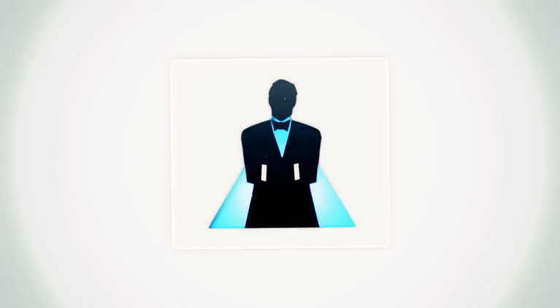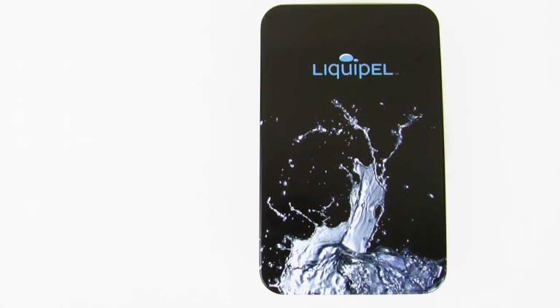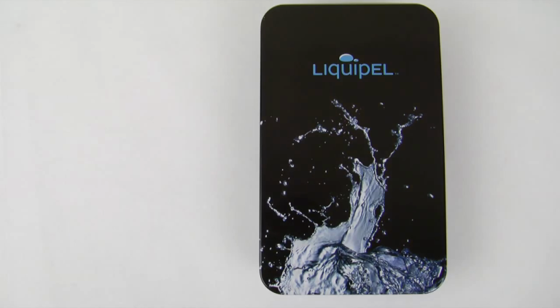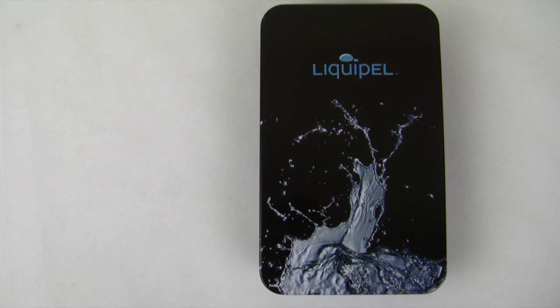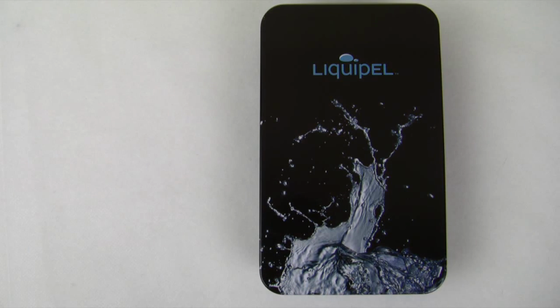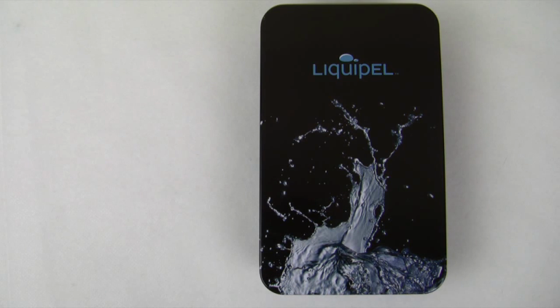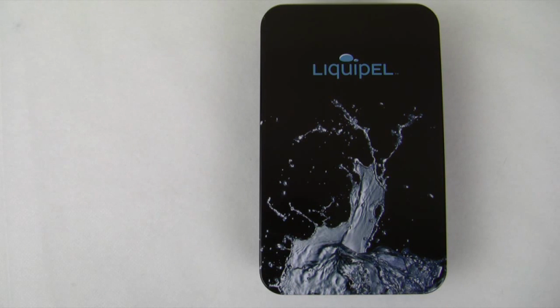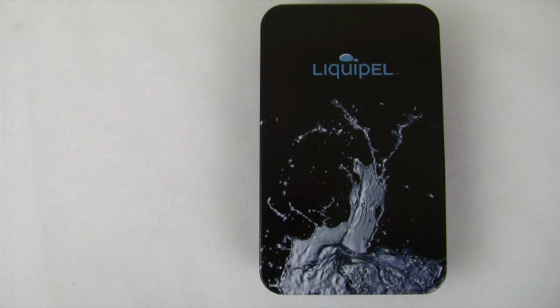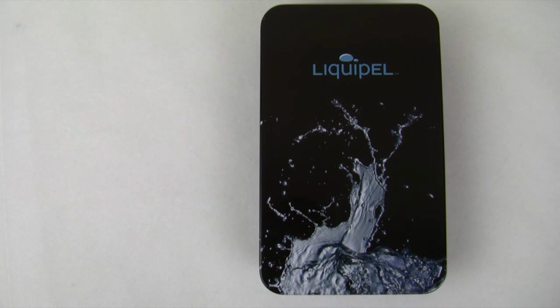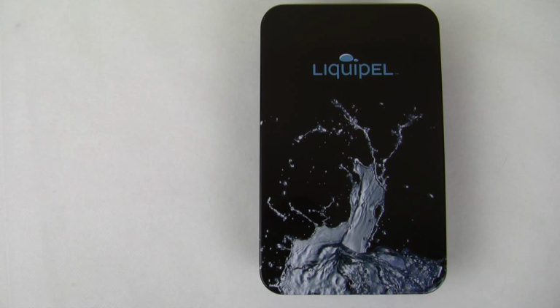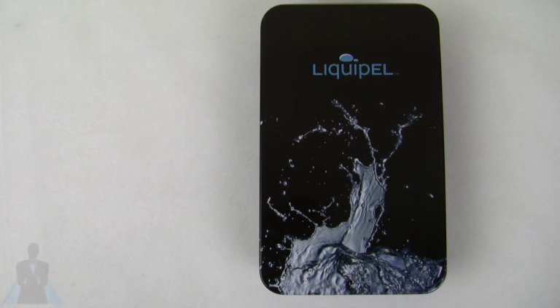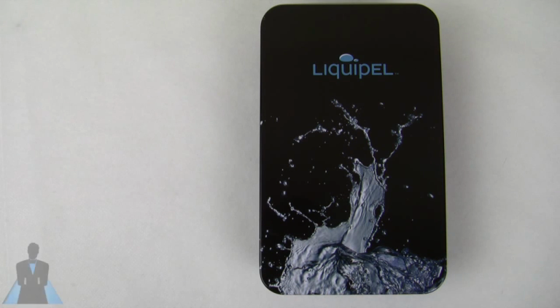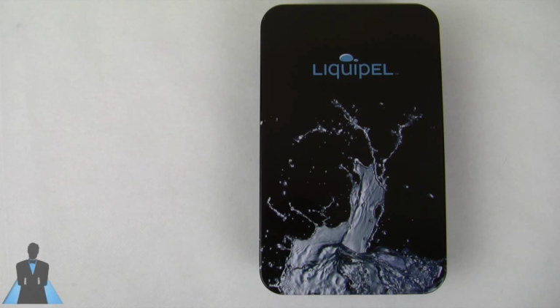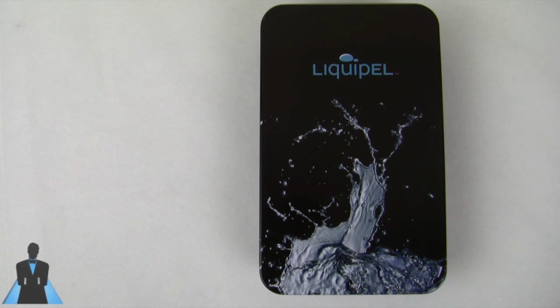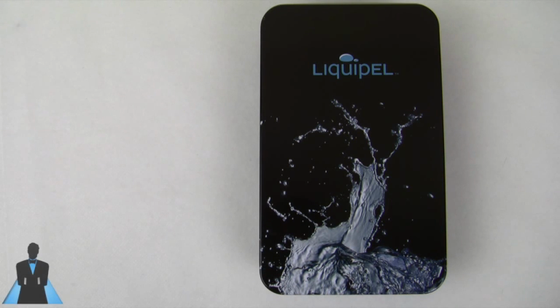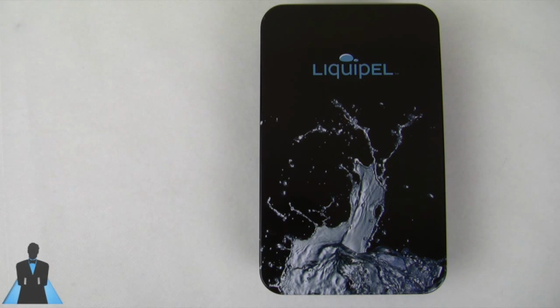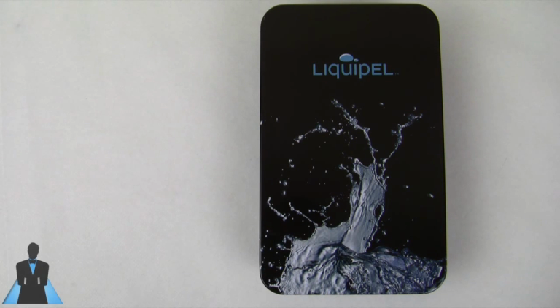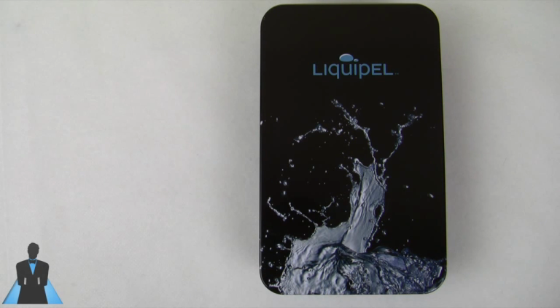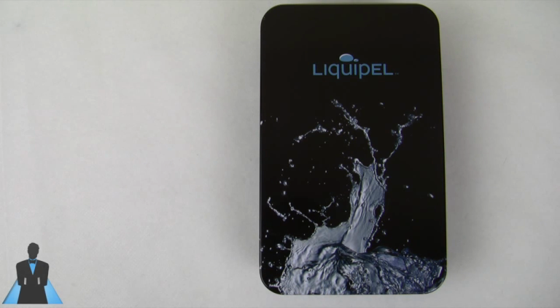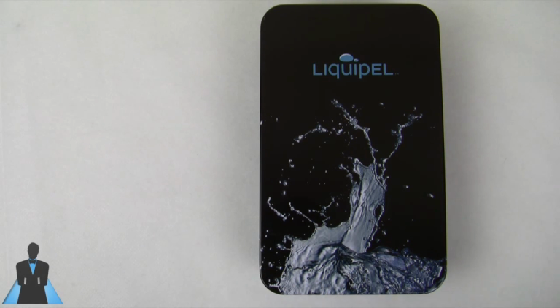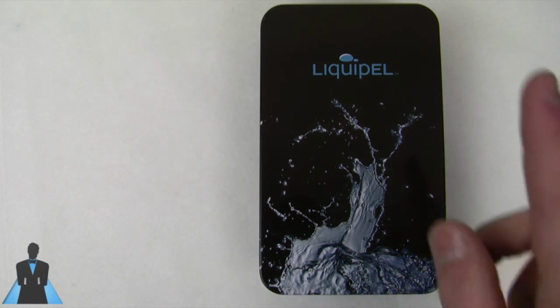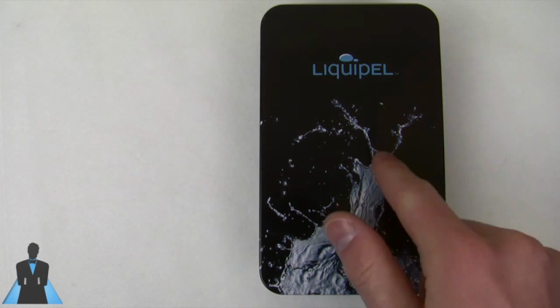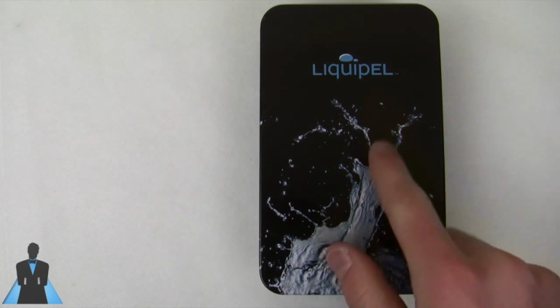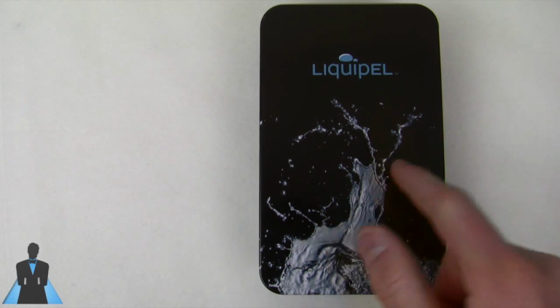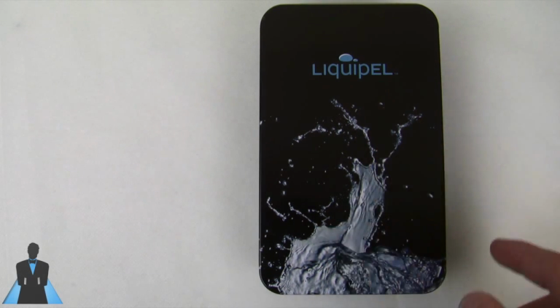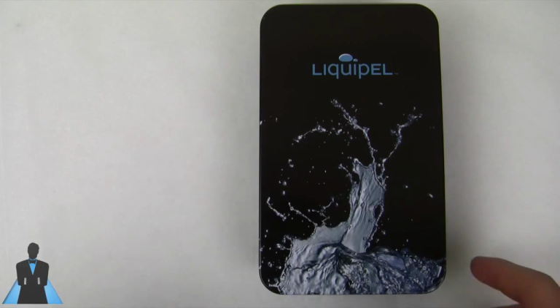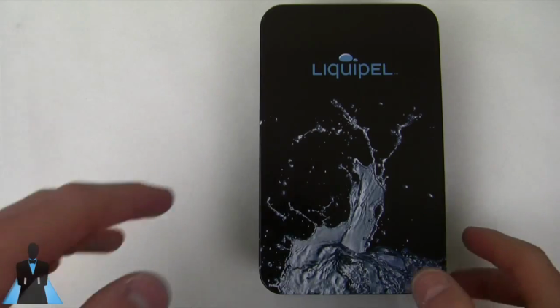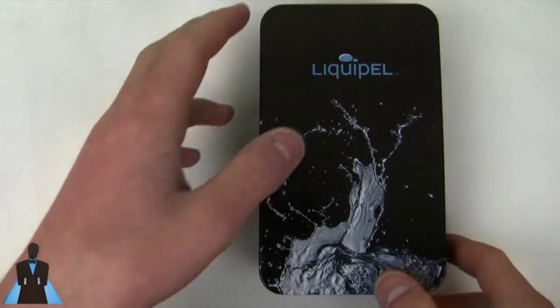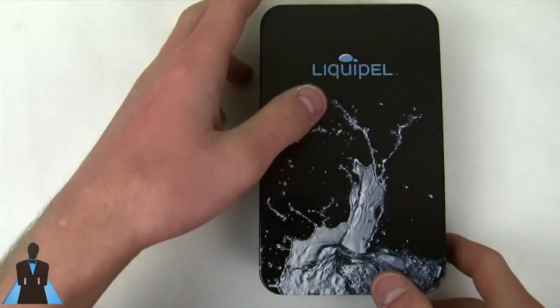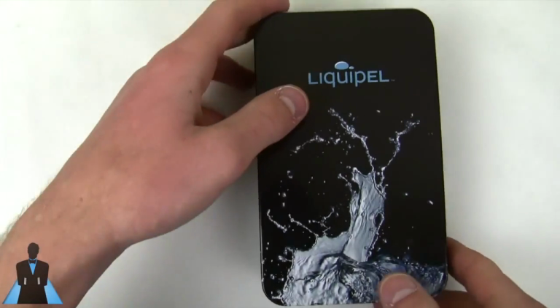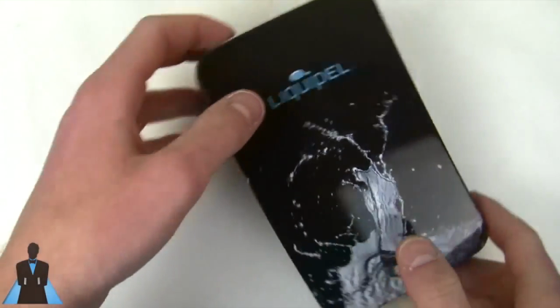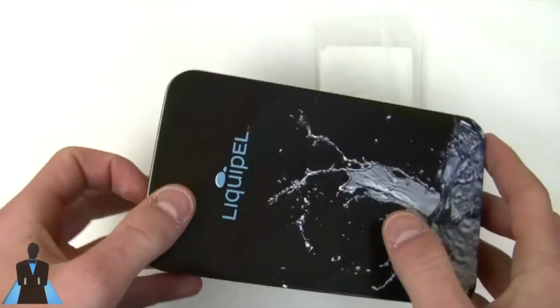How's it going folks, I'm Quinn of Snazzy Labs and after about a week of waiting I have my Liquipel iPhone 4S.